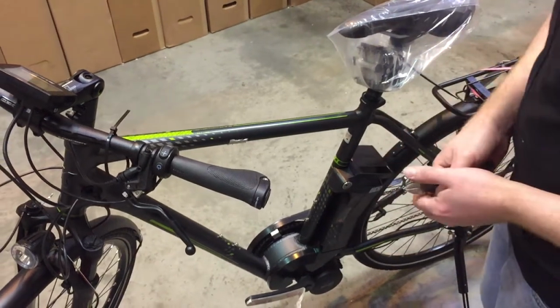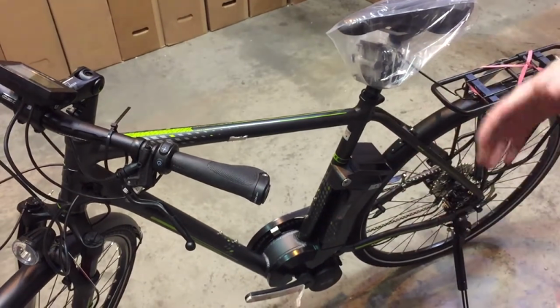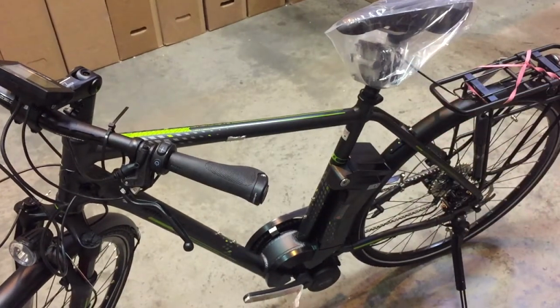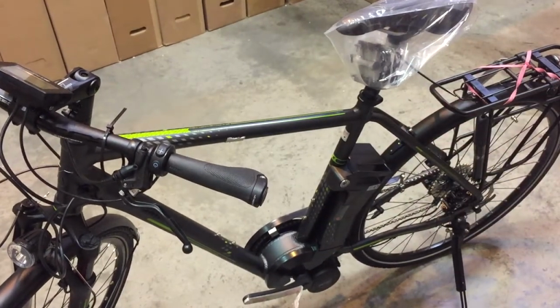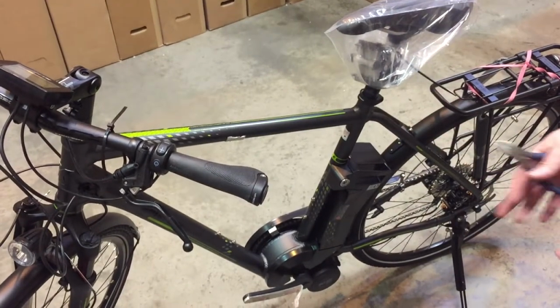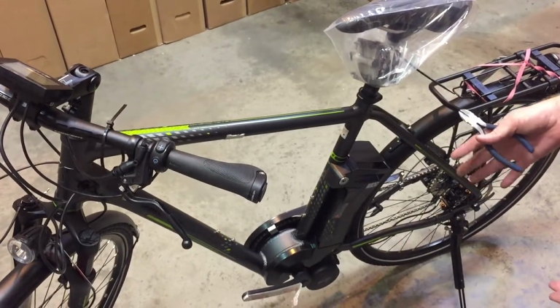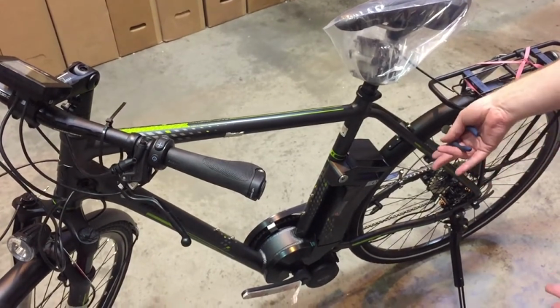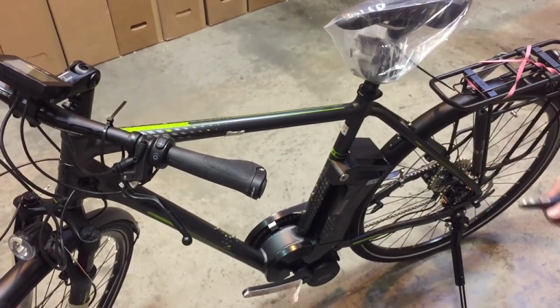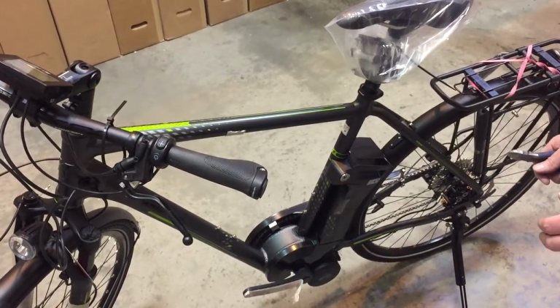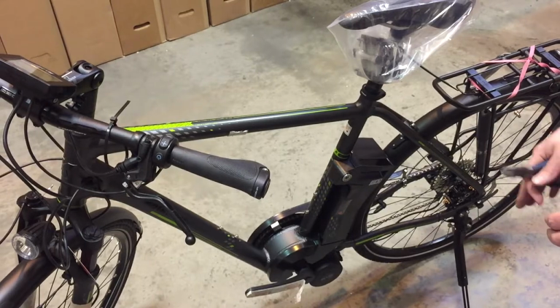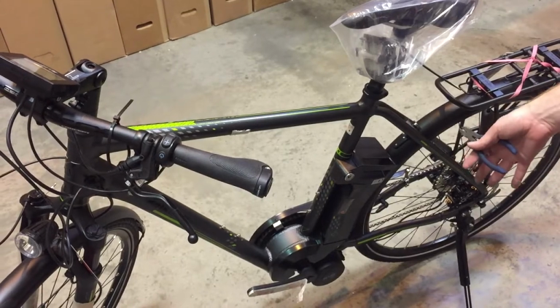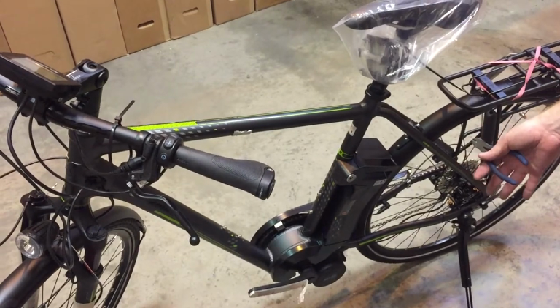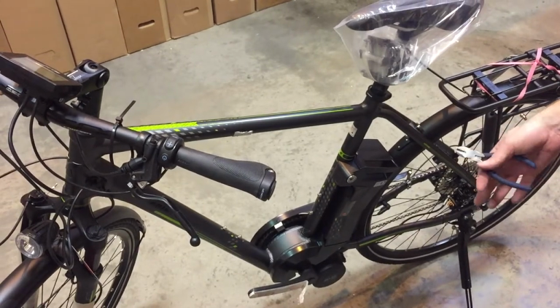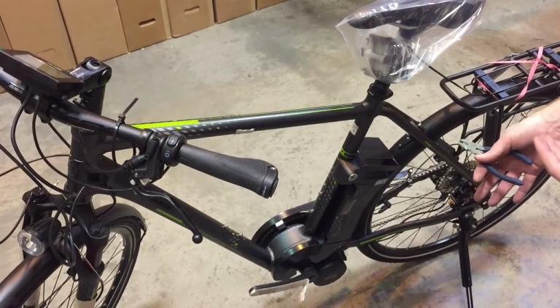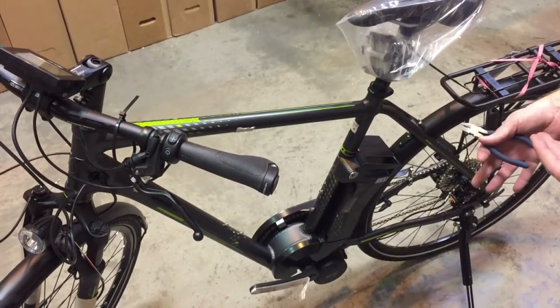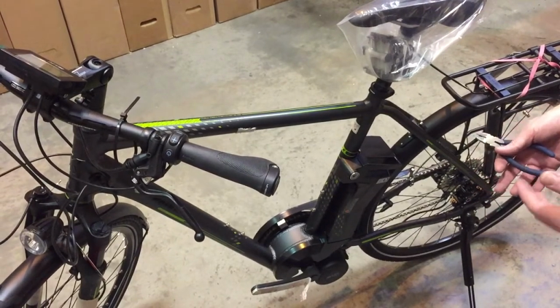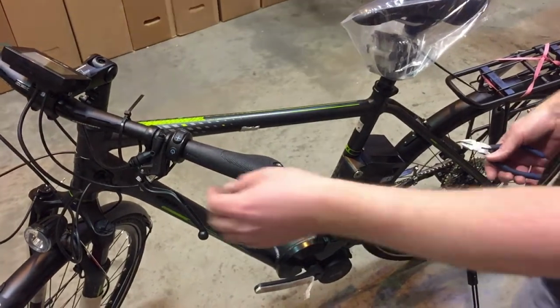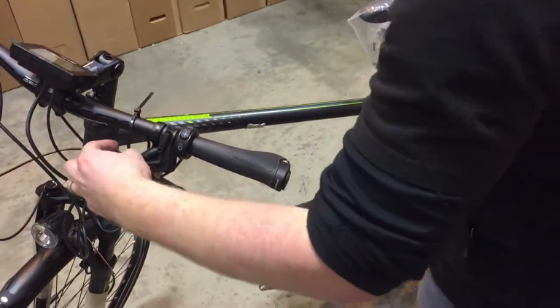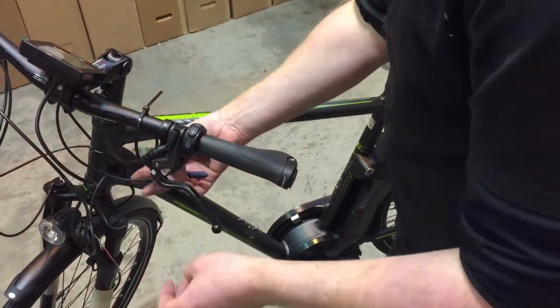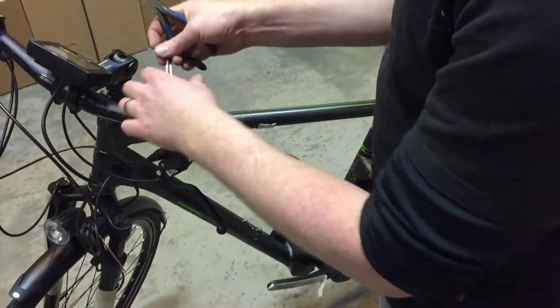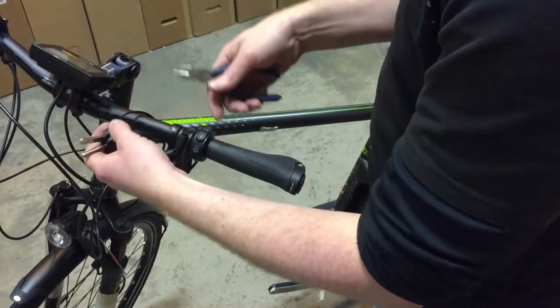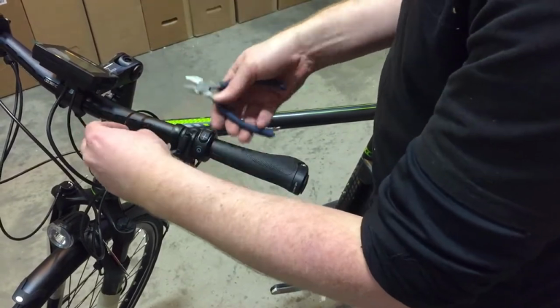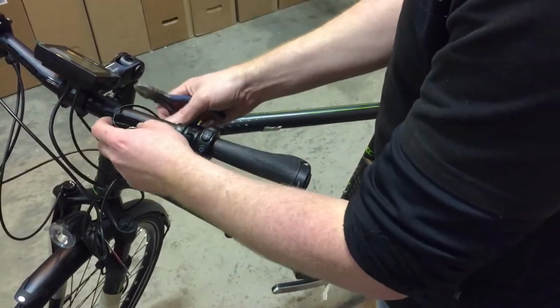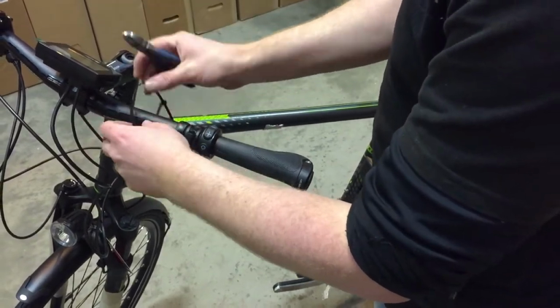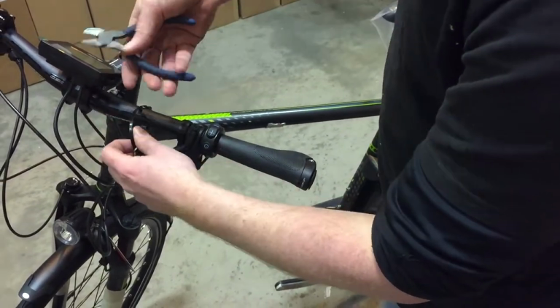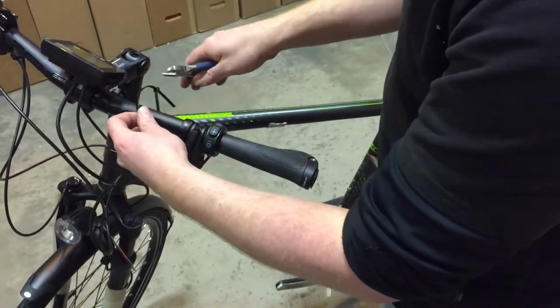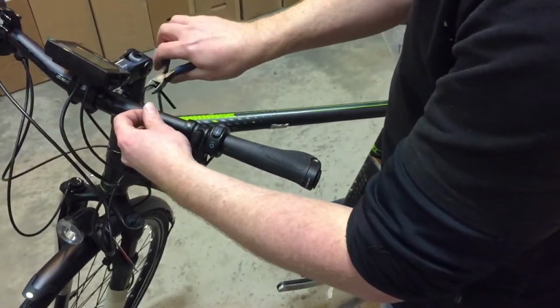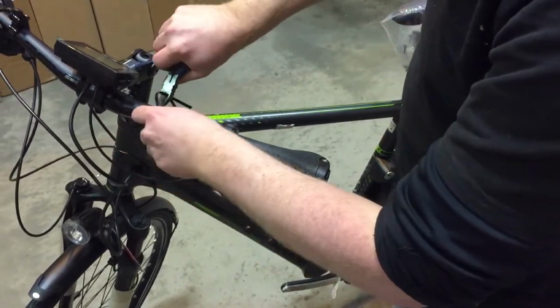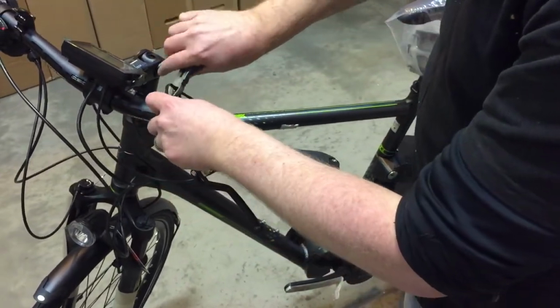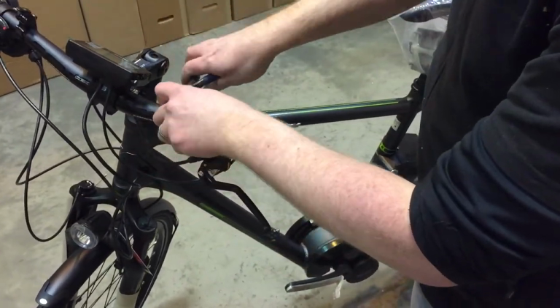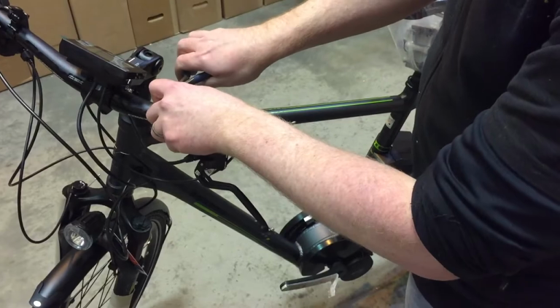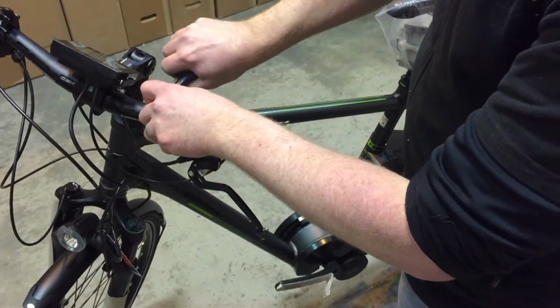Hello, when you get your new Kalkoff bike the battery will be in situ on the frame. You'll need to be about half full so you'll need to give it a bit of a charge. The keys generally will be zip tied around the bars or they'll be attached to the cable somehow, but they'll usually be on the front of the bike.